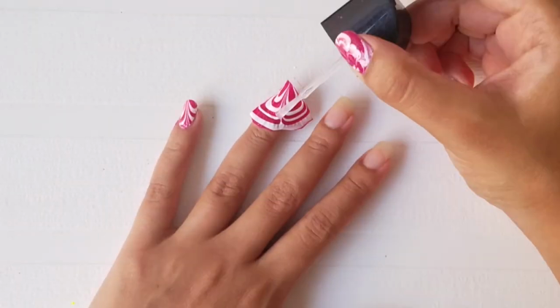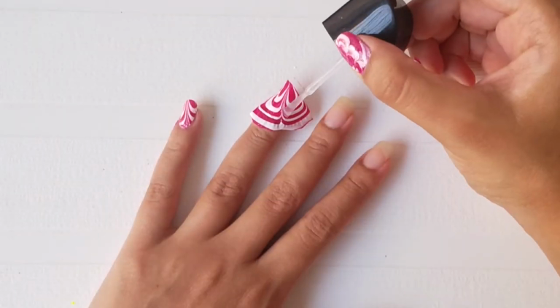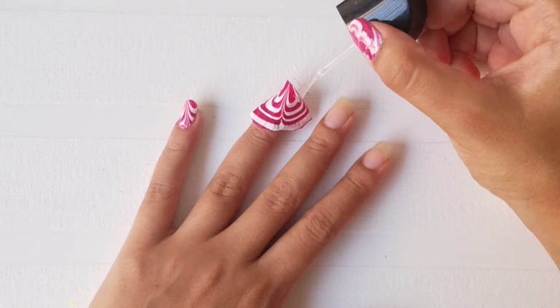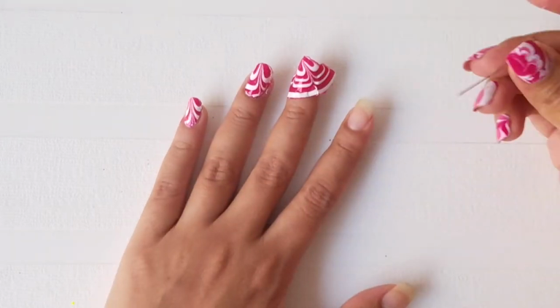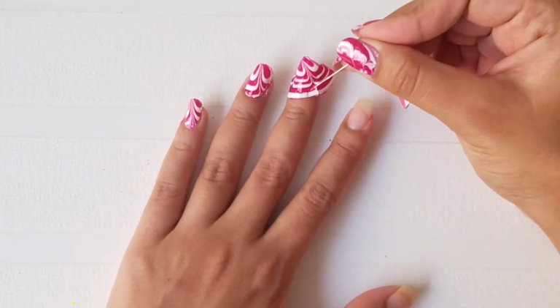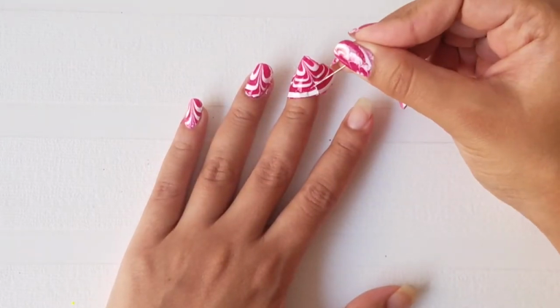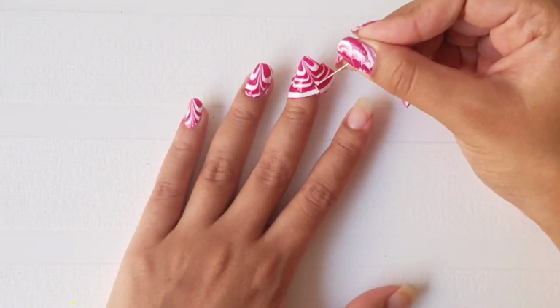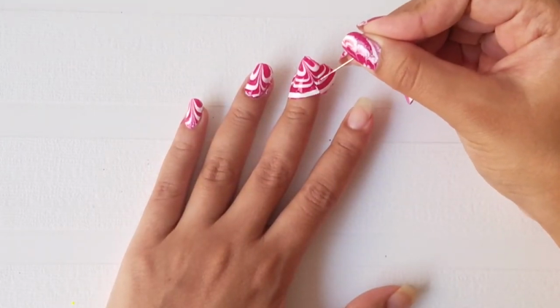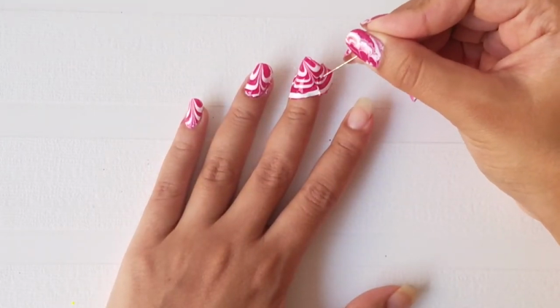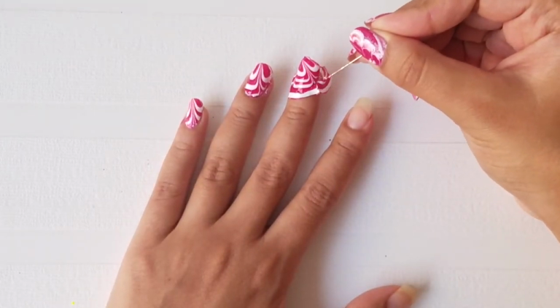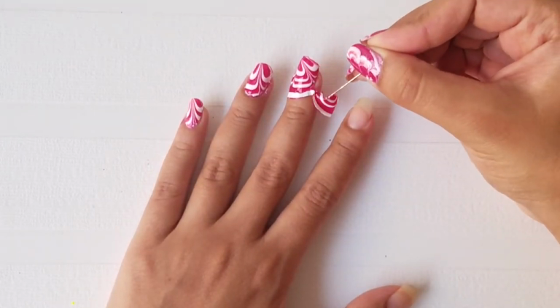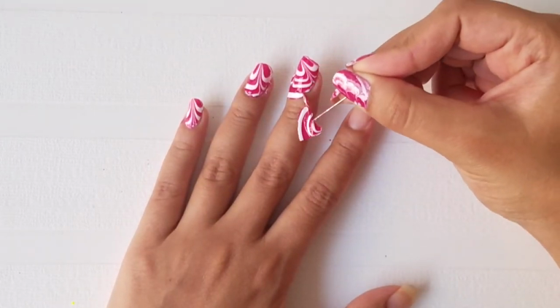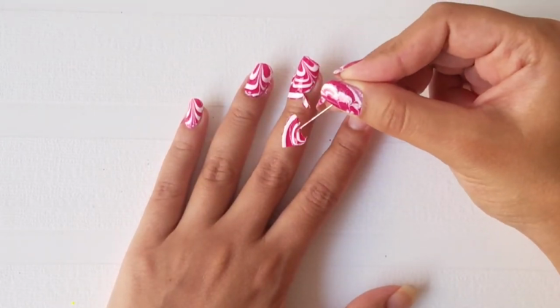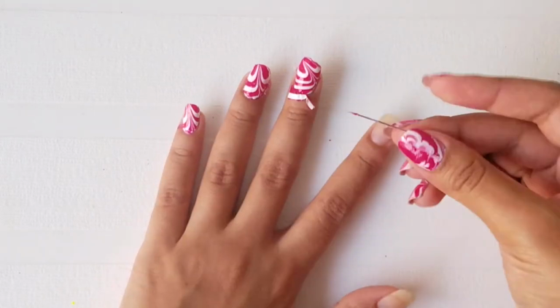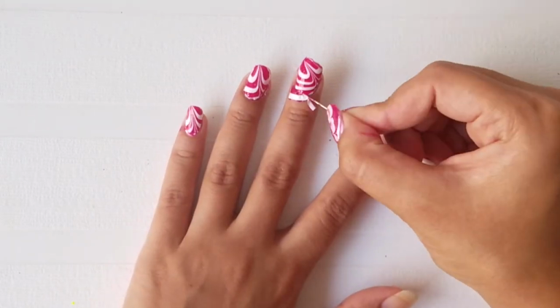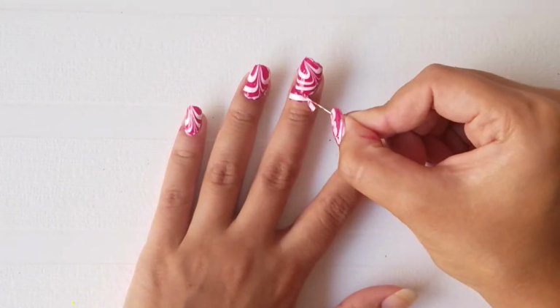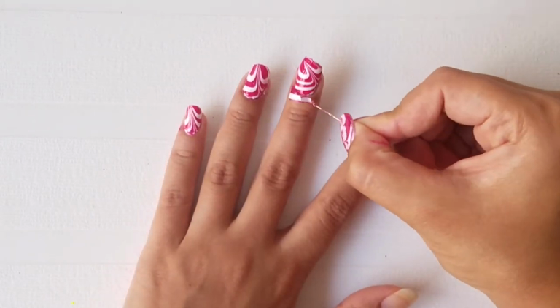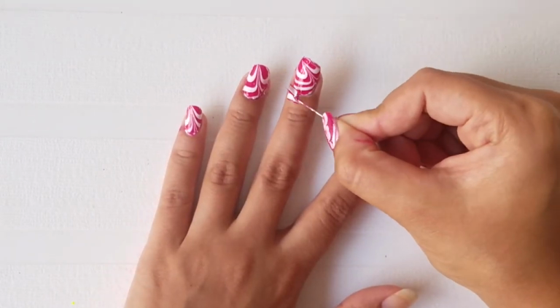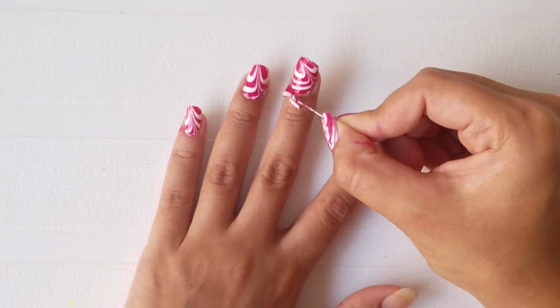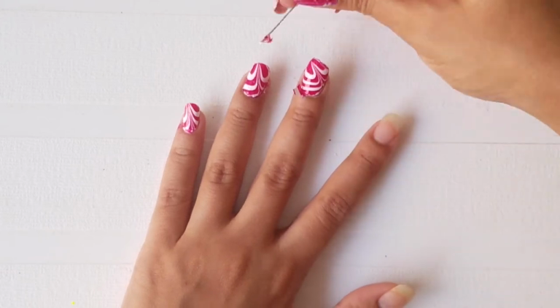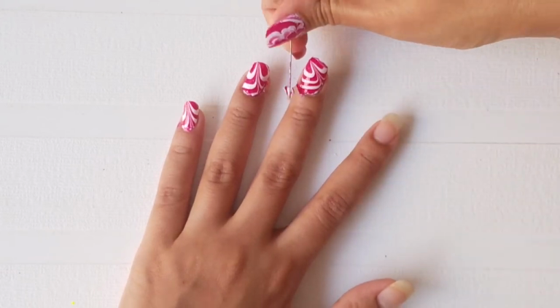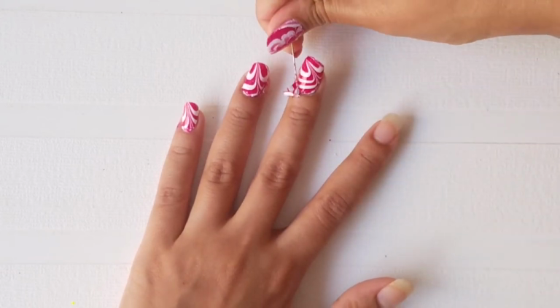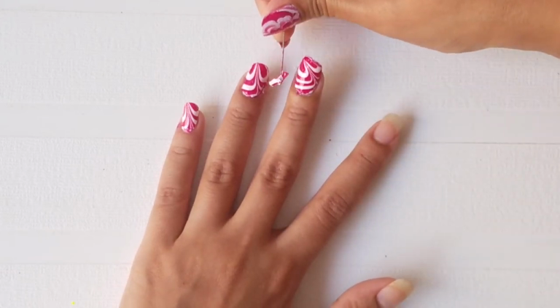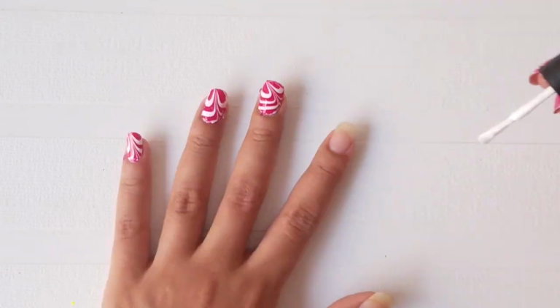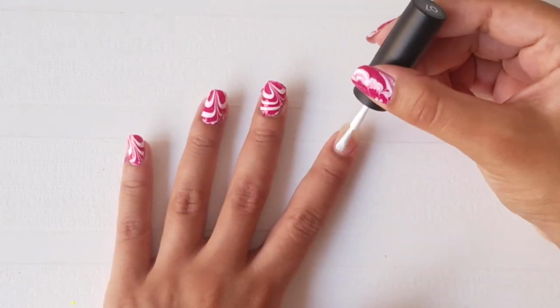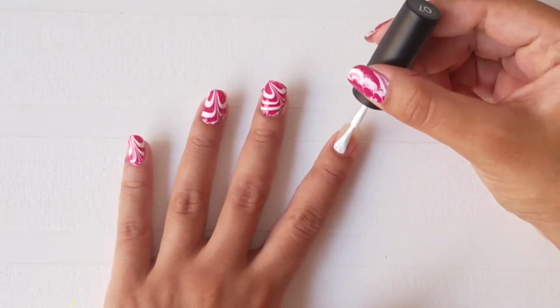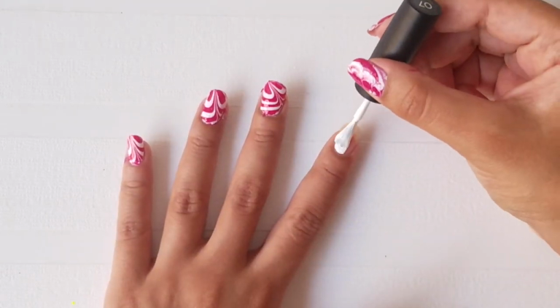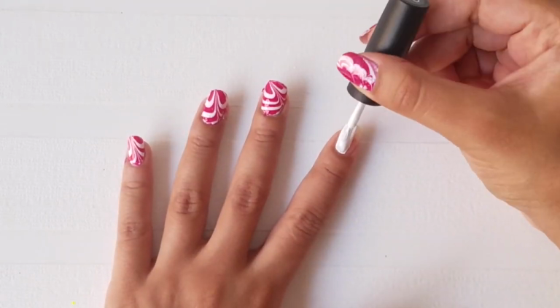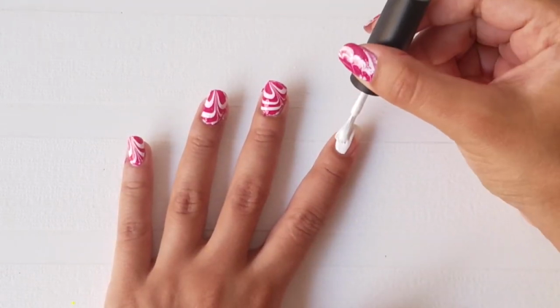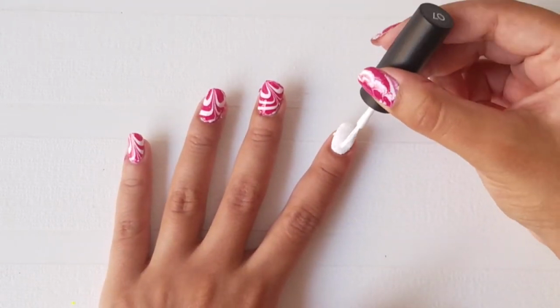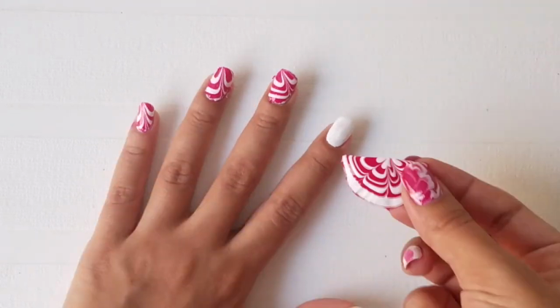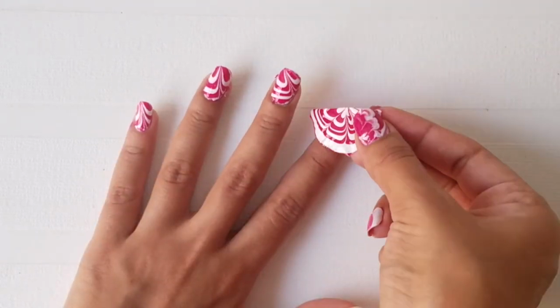Take the needle and remove the nail polish from the side of your nail. As you can see, the nail polish will melt right off. Repeat the same steps on all your nails.